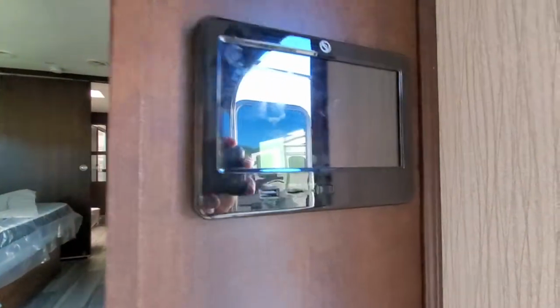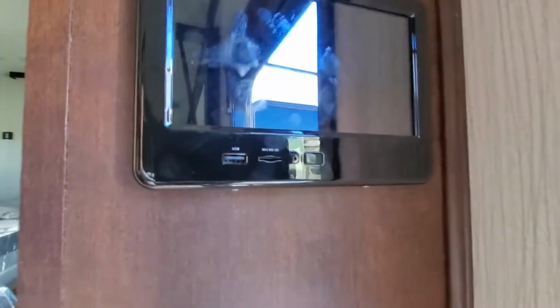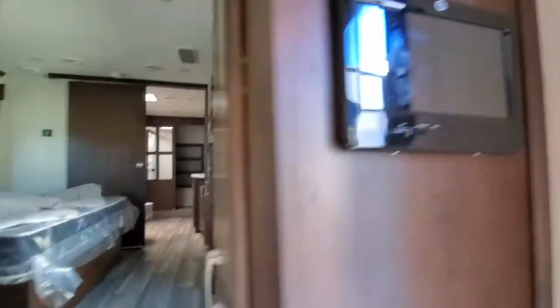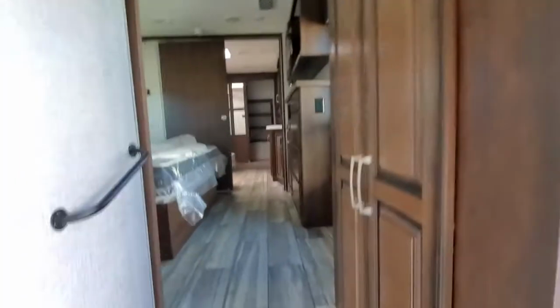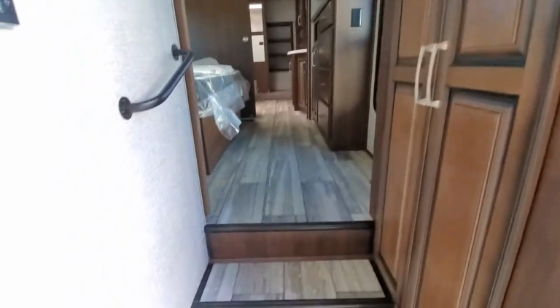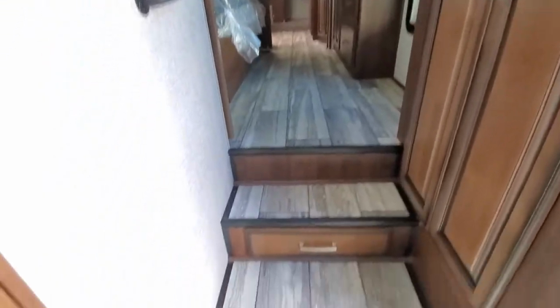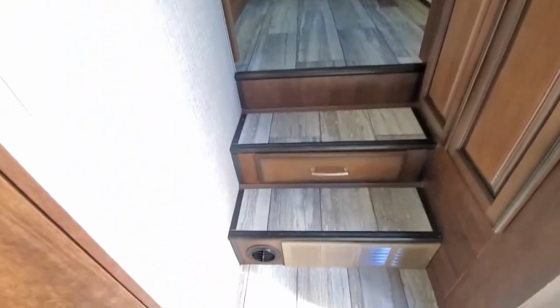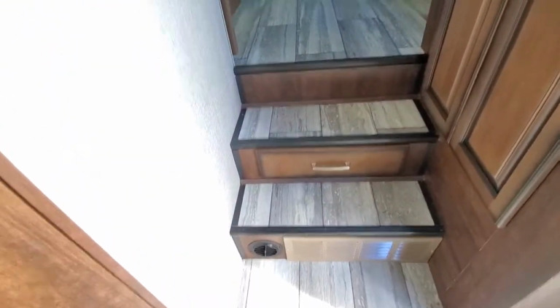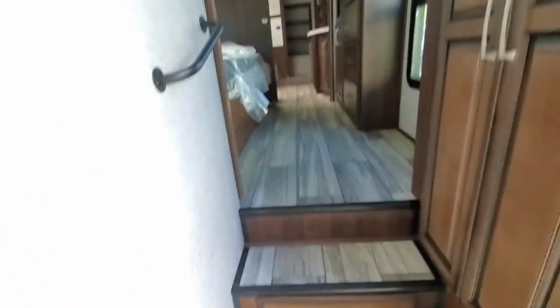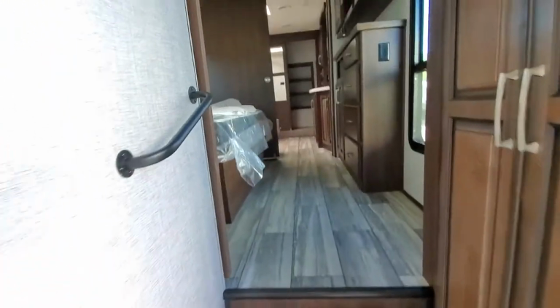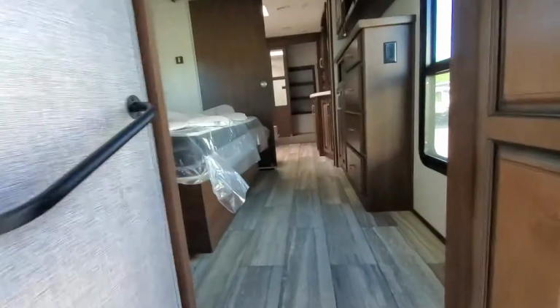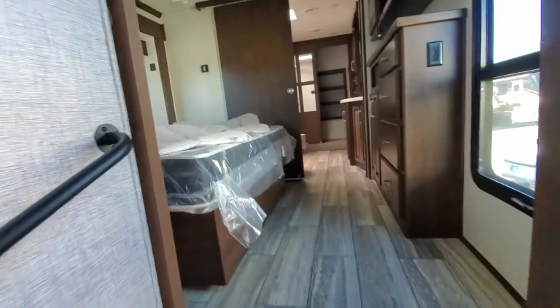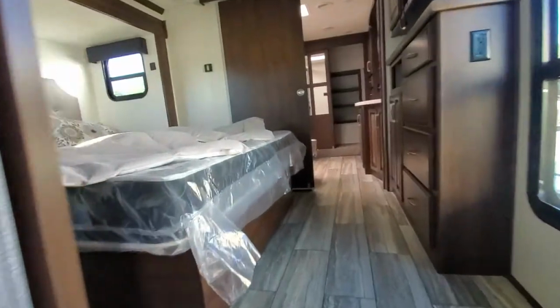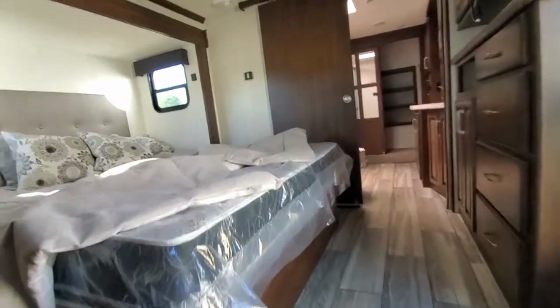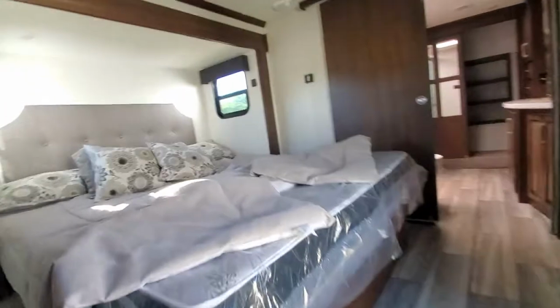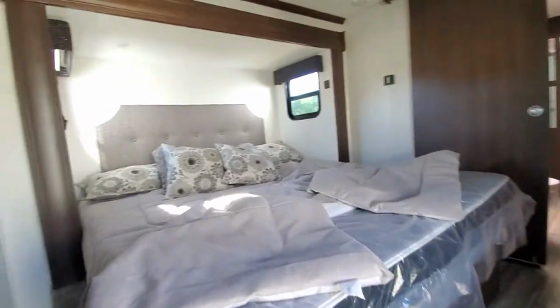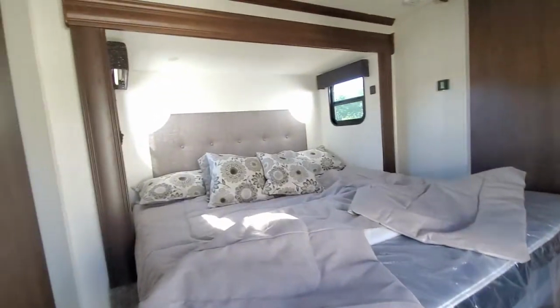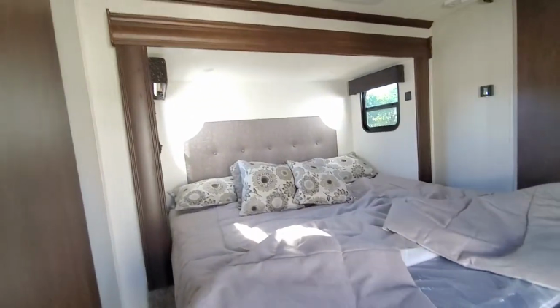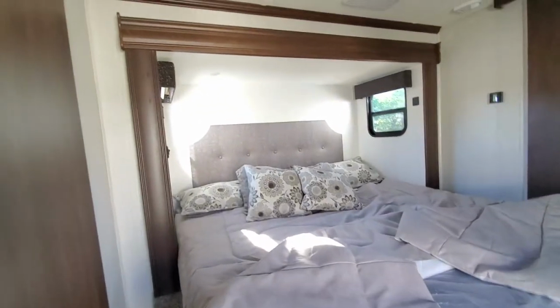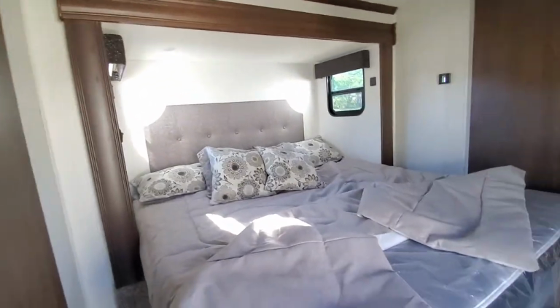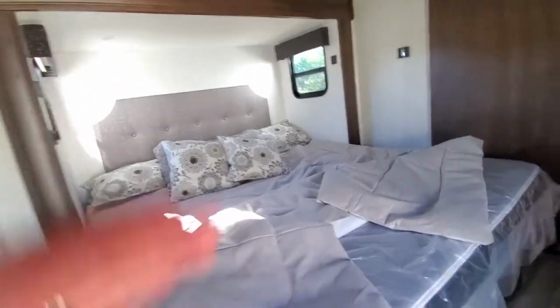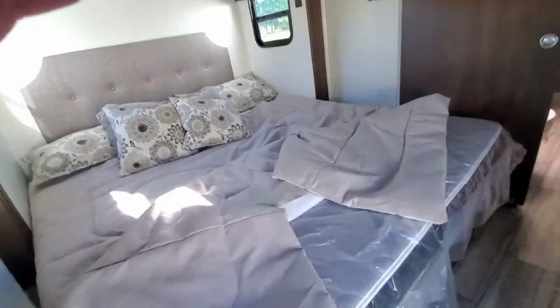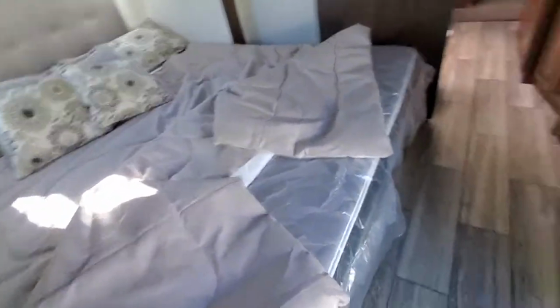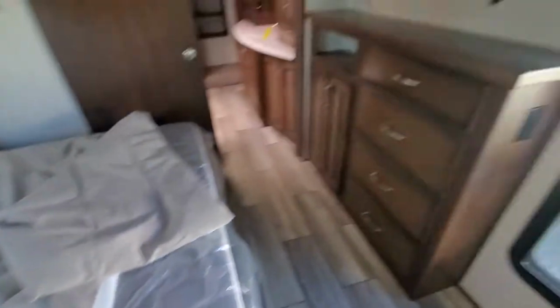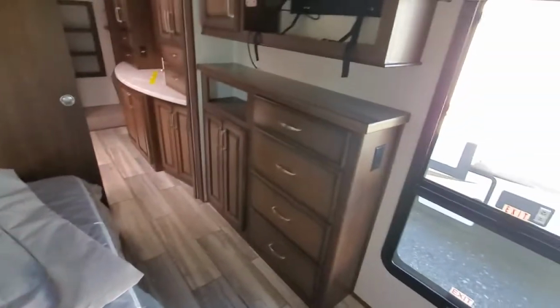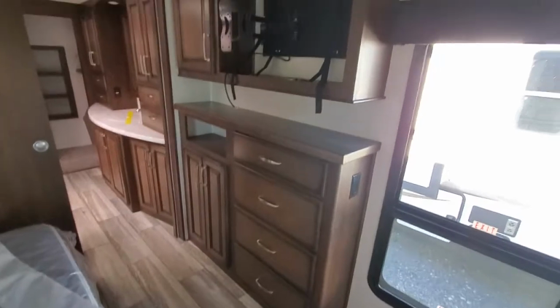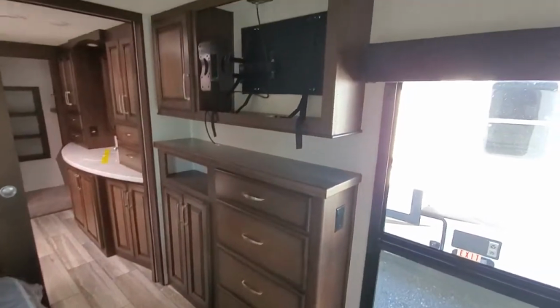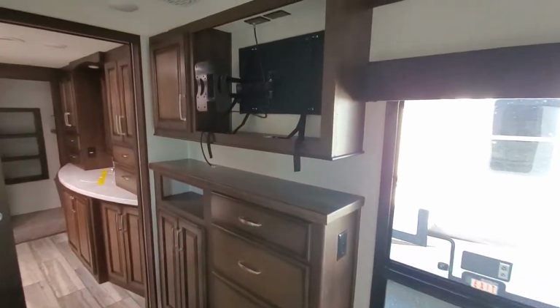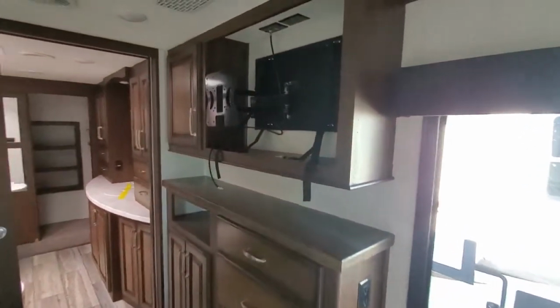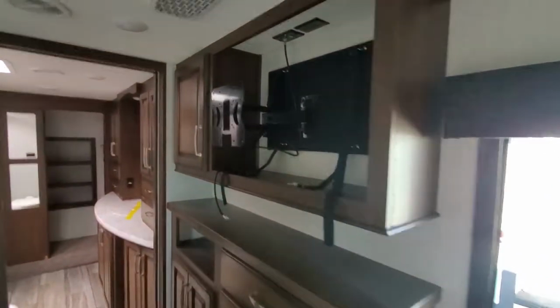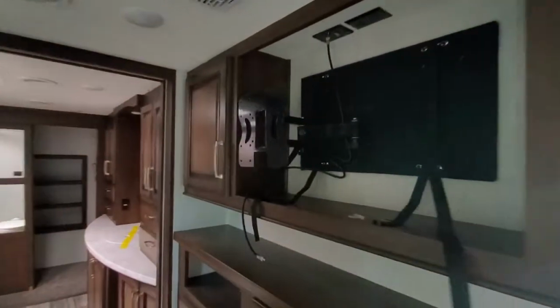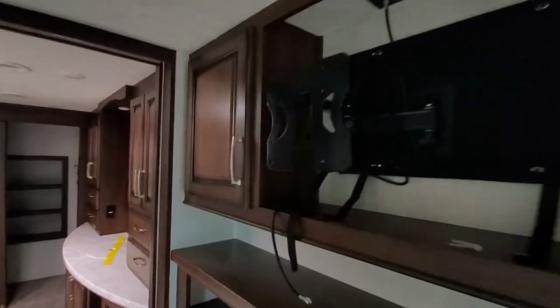LCI. Nice little drawer in the step — good use of space. Nice big slide. Big bed. Big window. Comes with the television here.